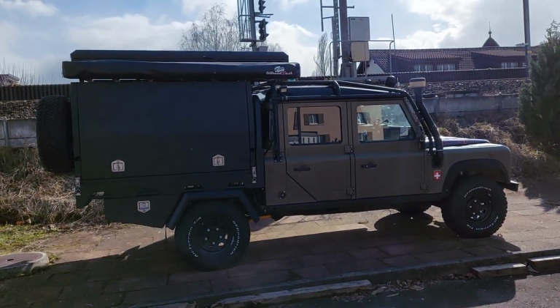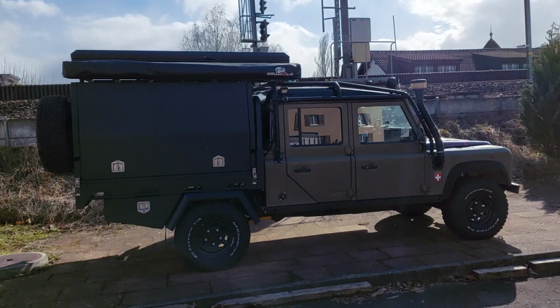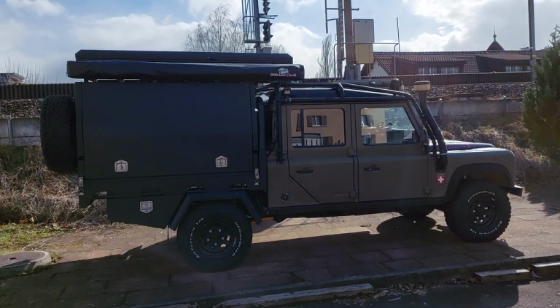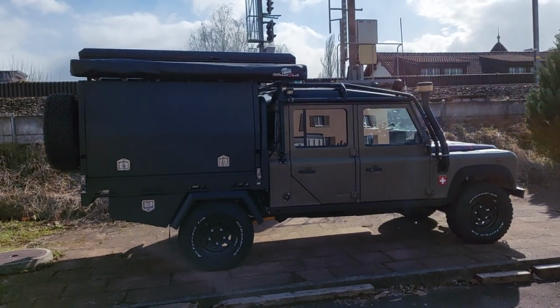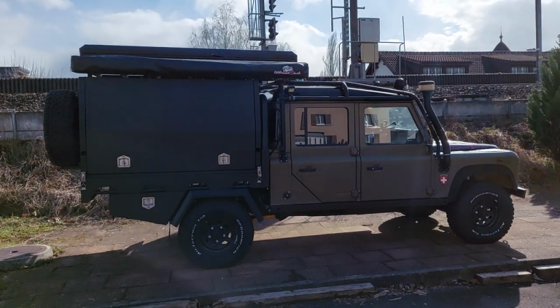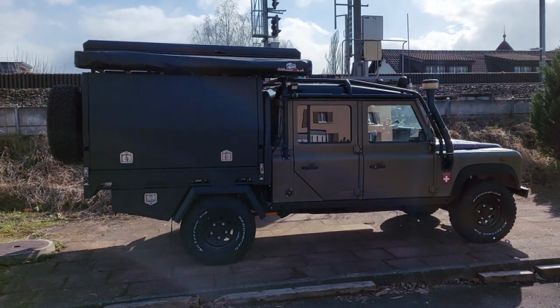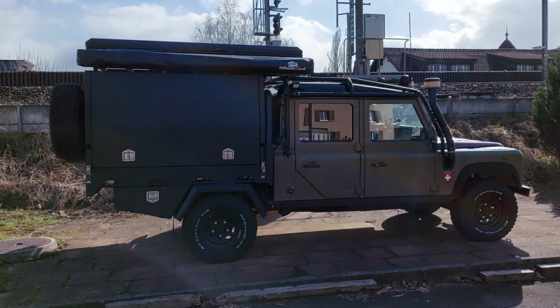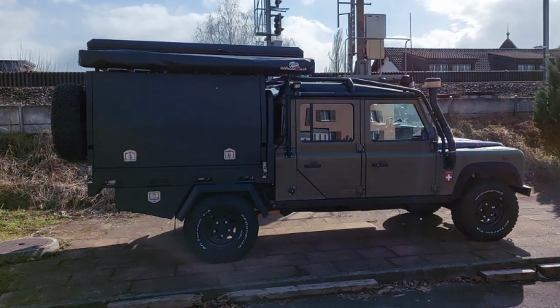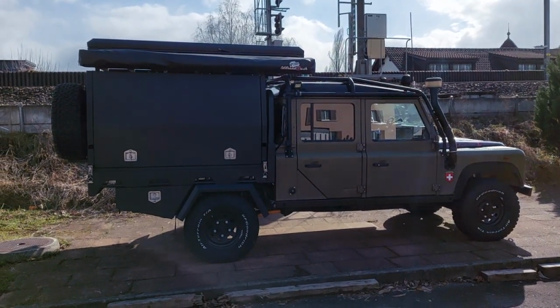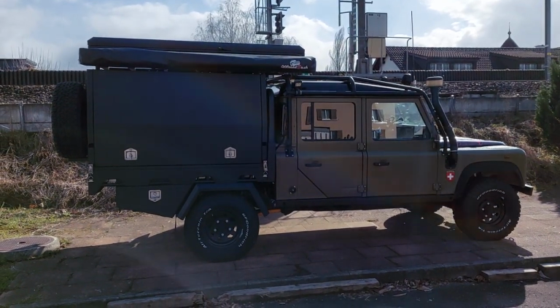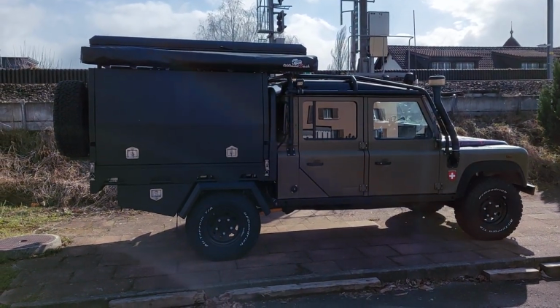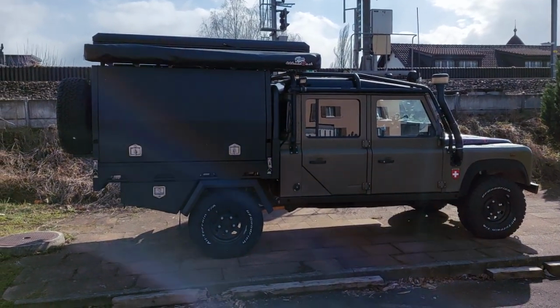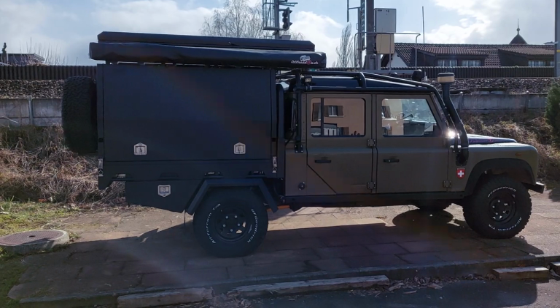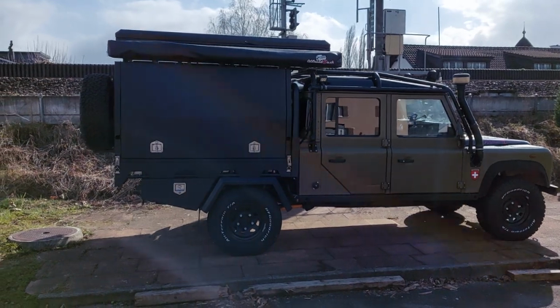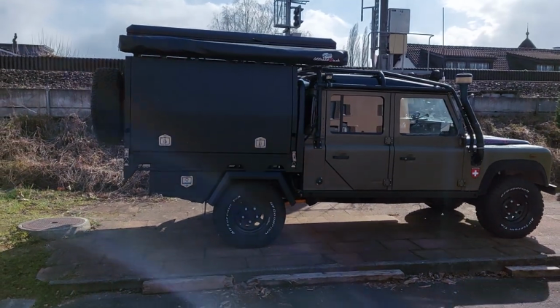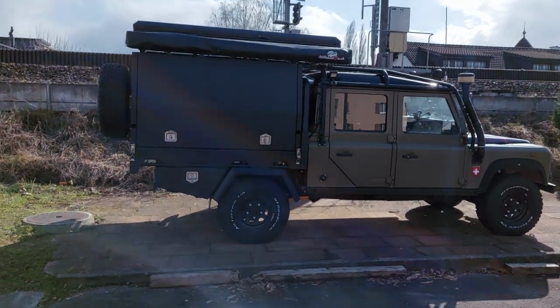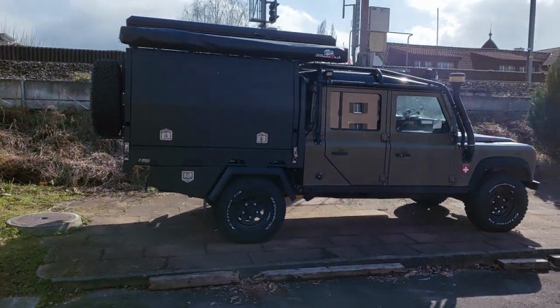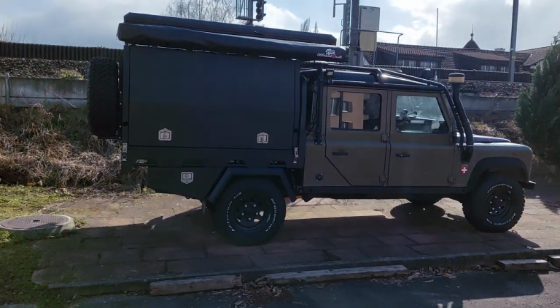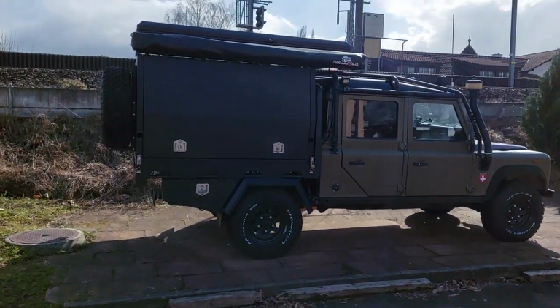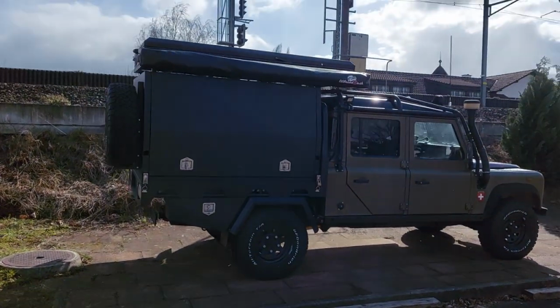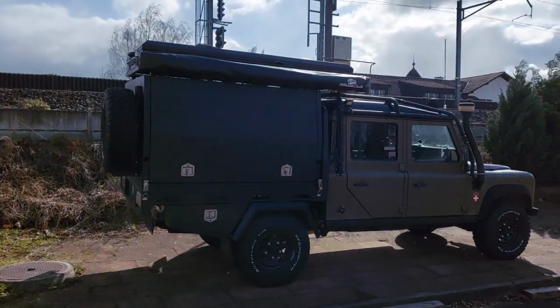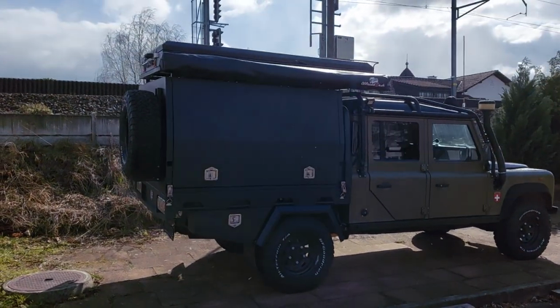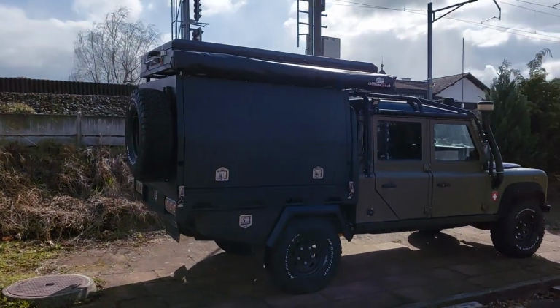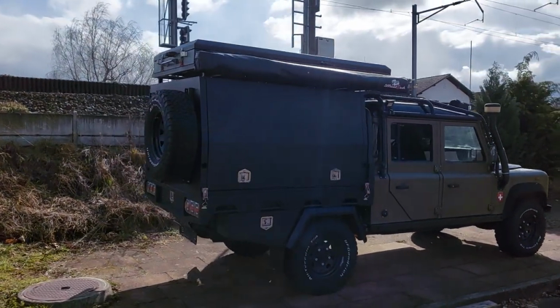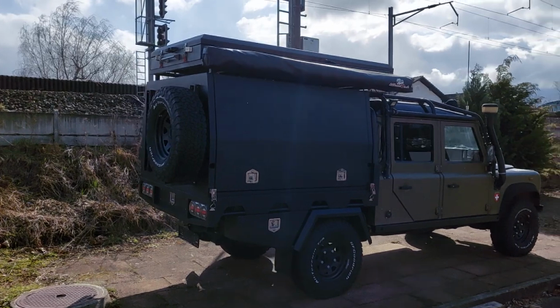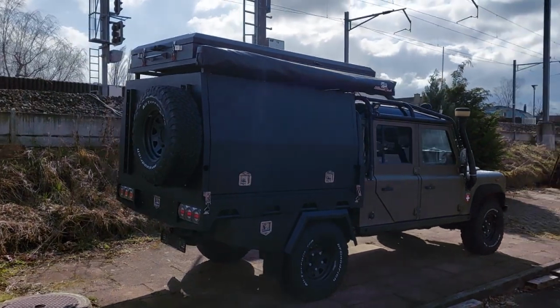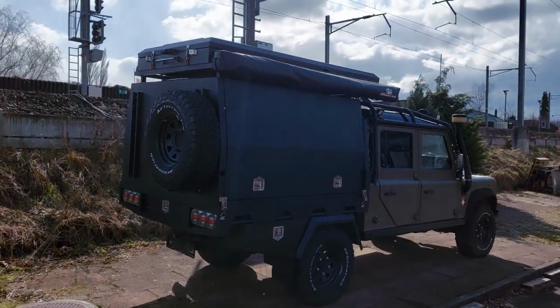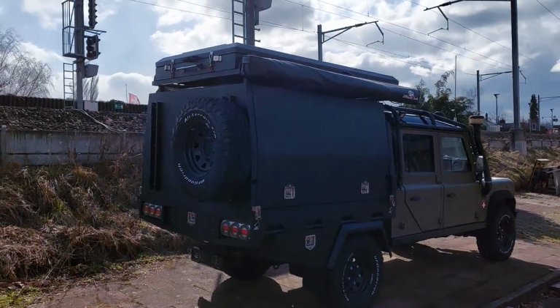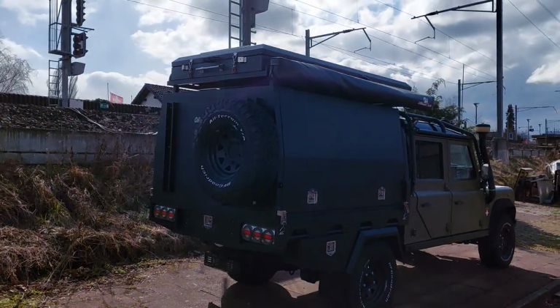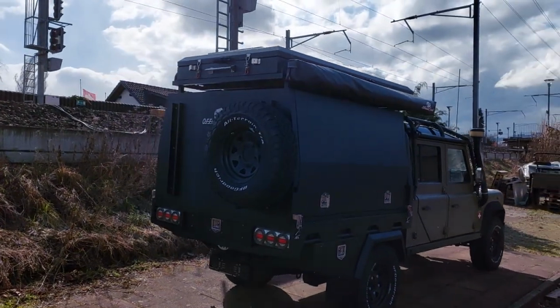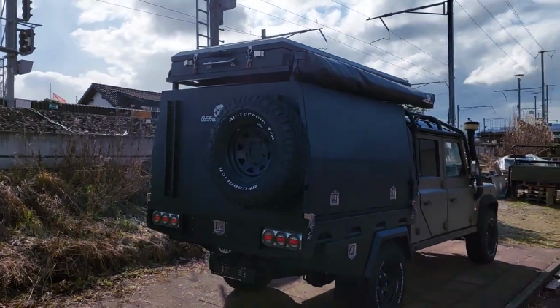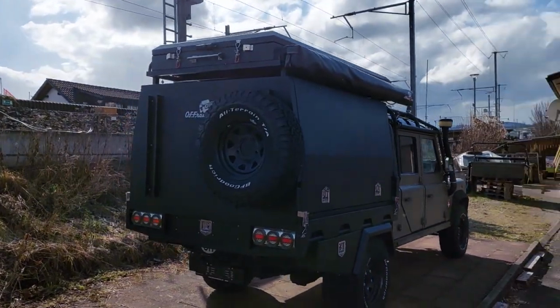Now we have over the top solar installed, and we have marquise also and a reserve tire. Normally we have space on the back for two reserve tires, but now I have only one.